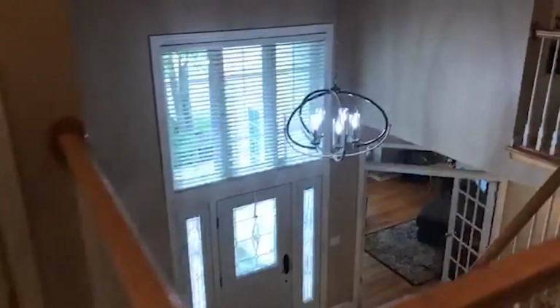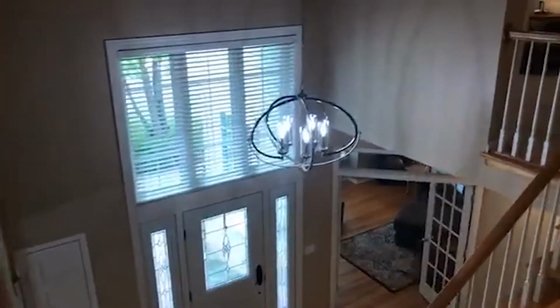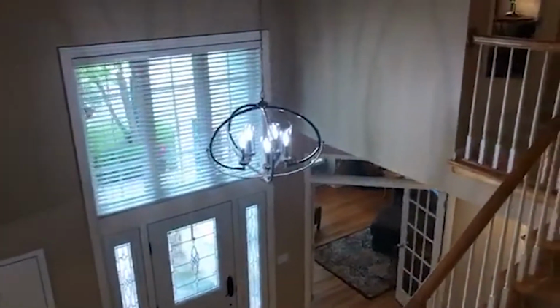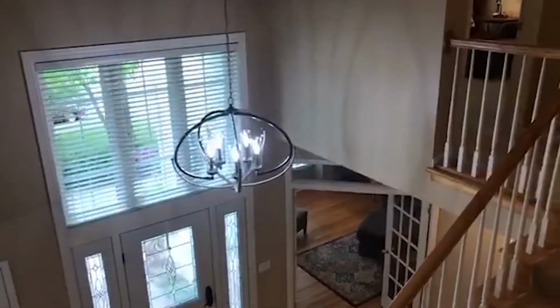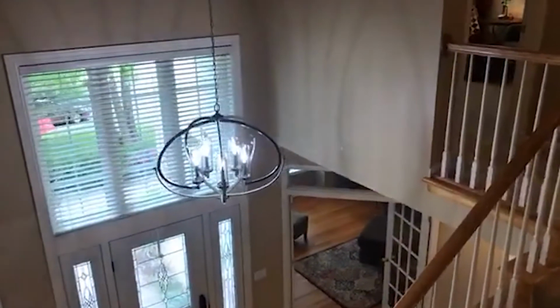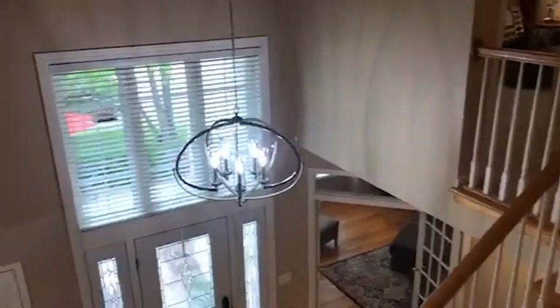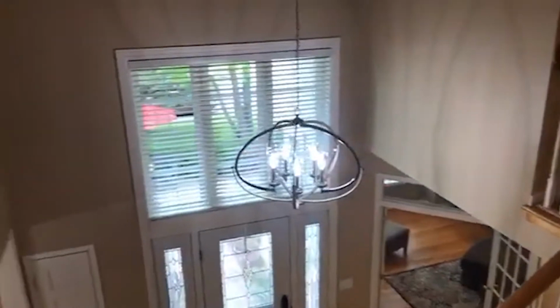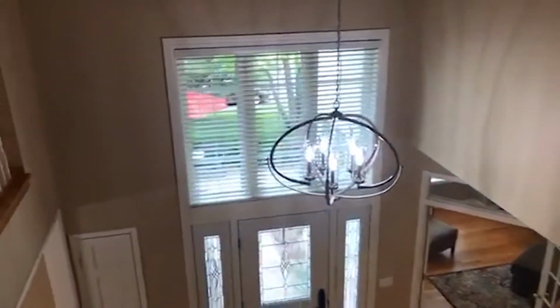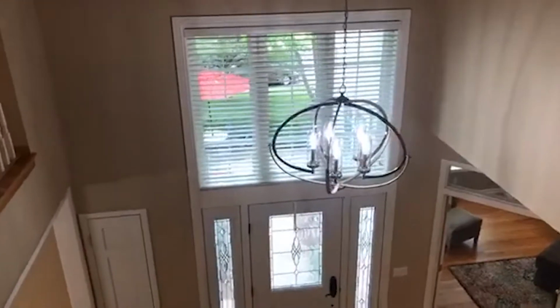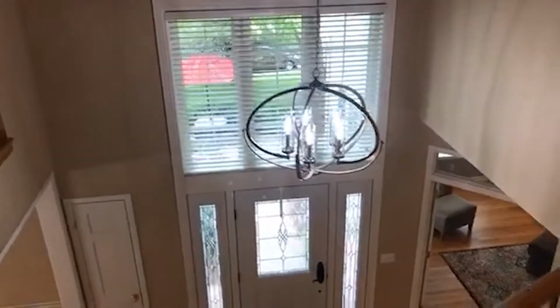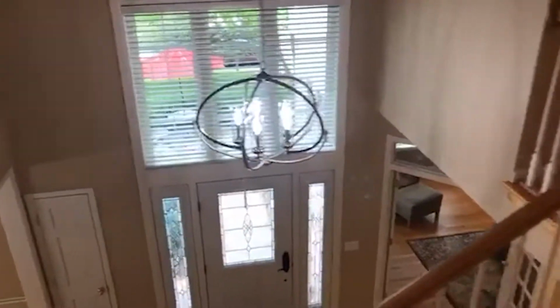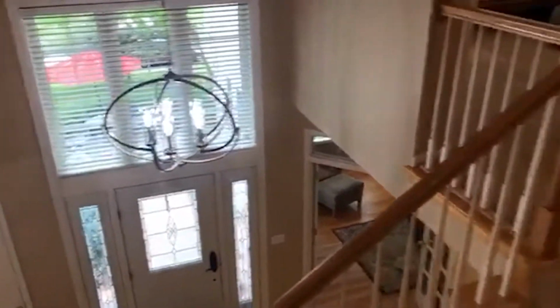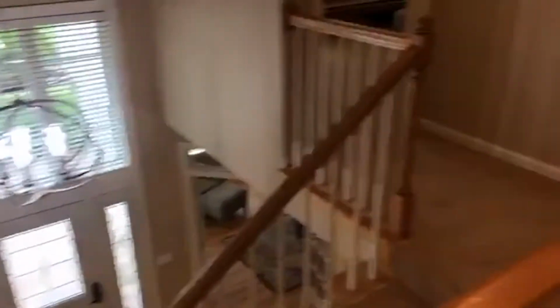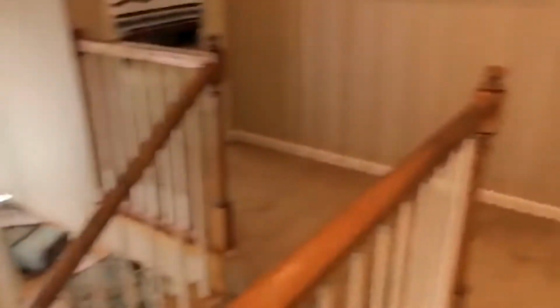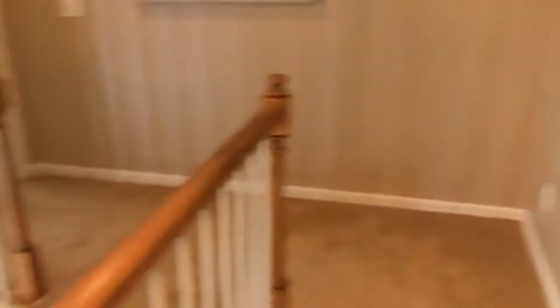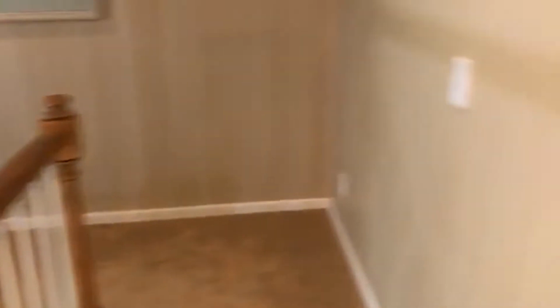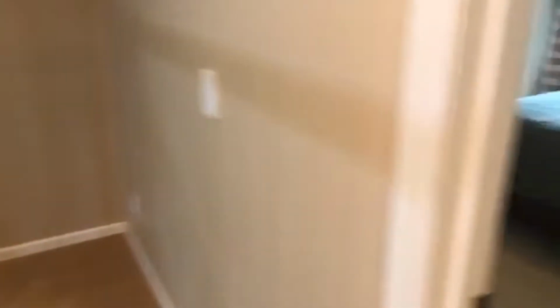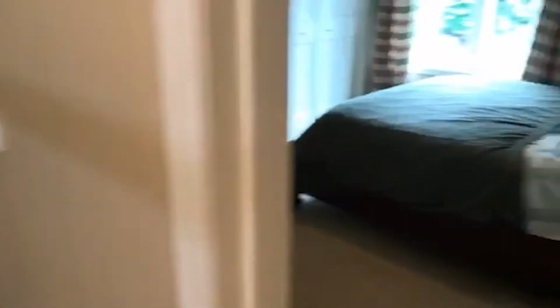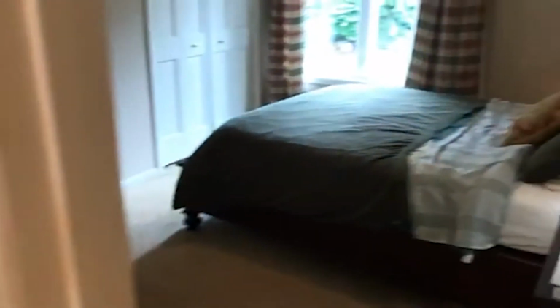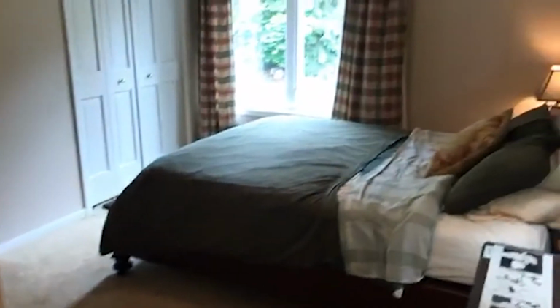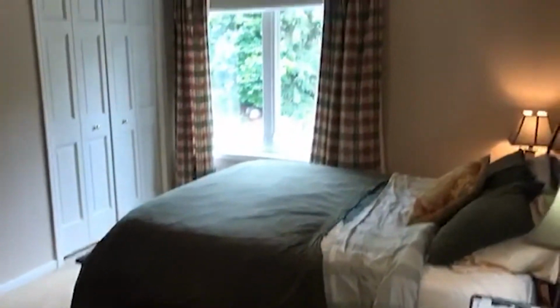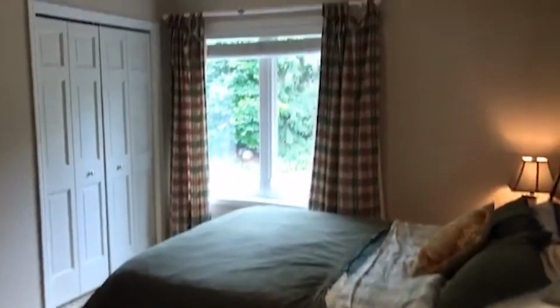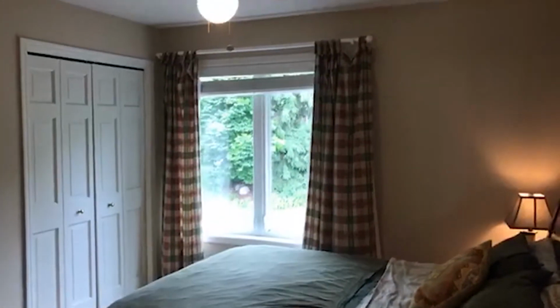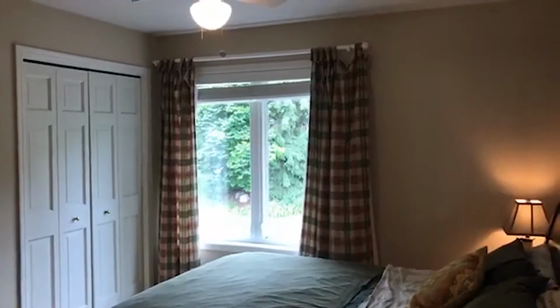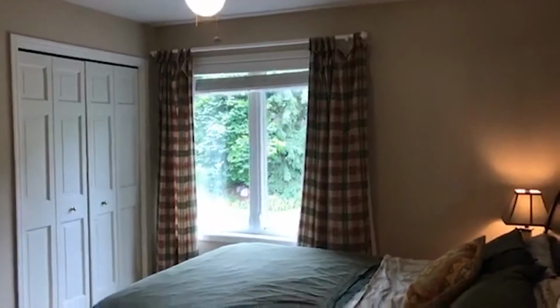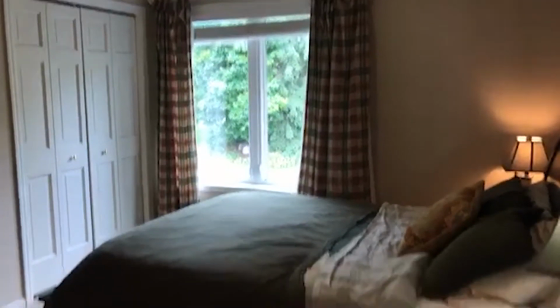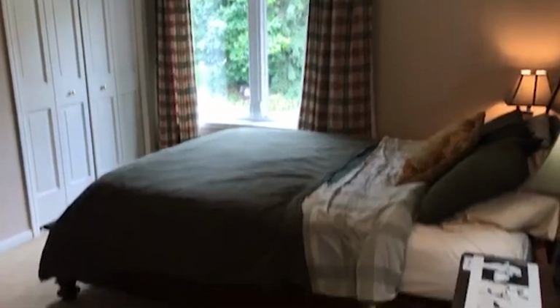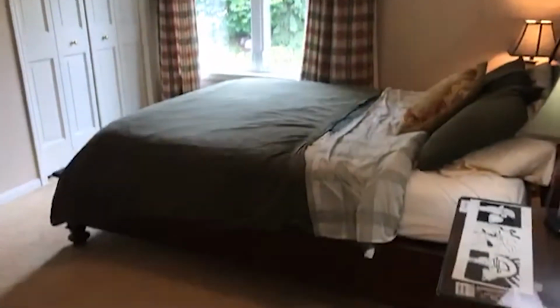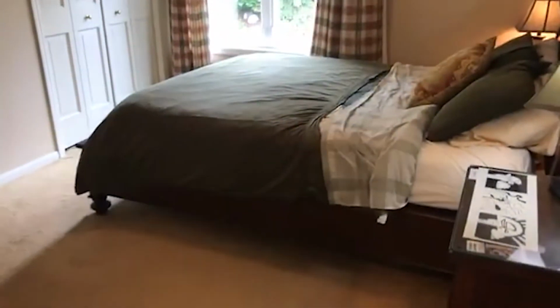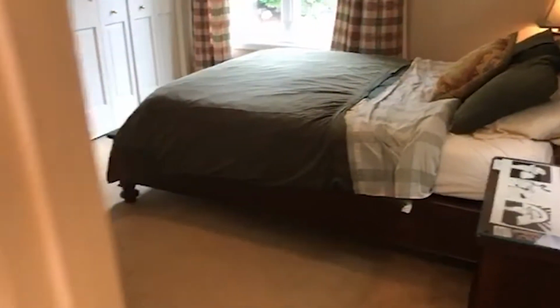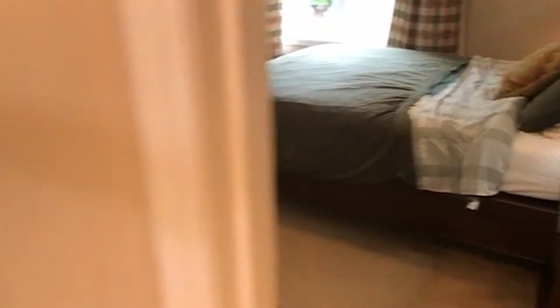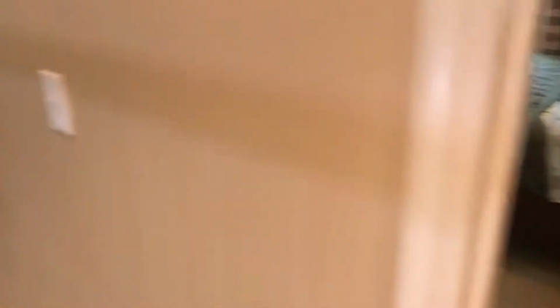There are hurricane shutters throughout, as you can see over the front door there. And here's the other bedroom — again a nice private view.